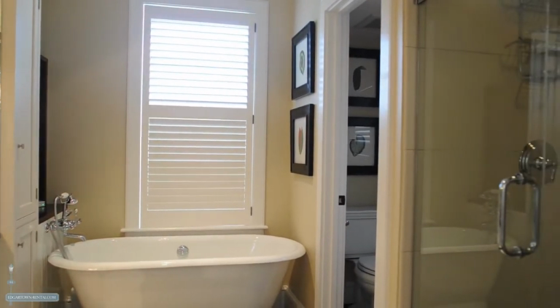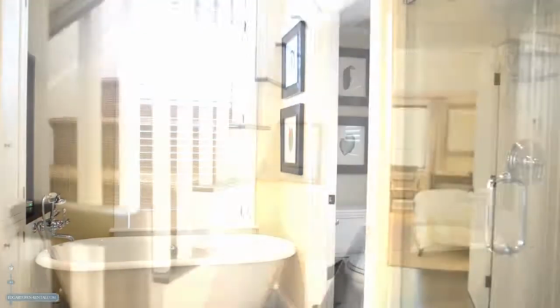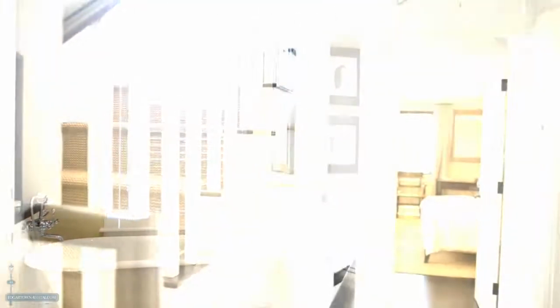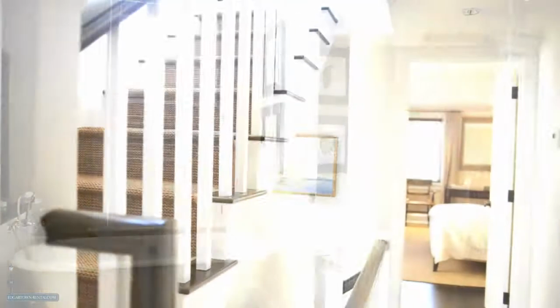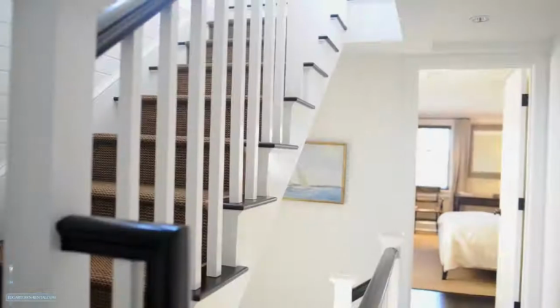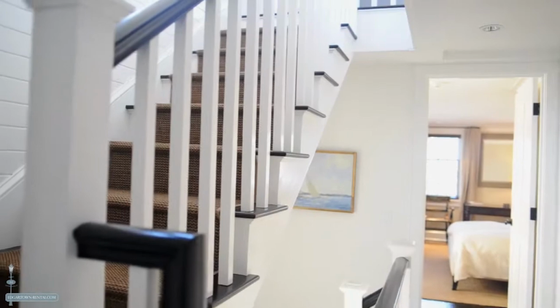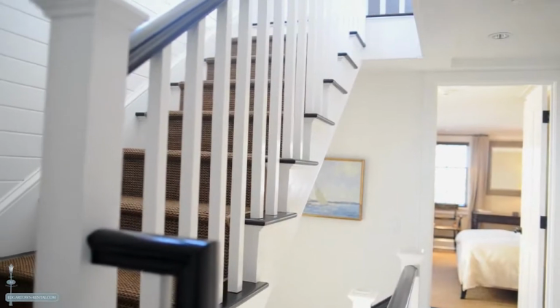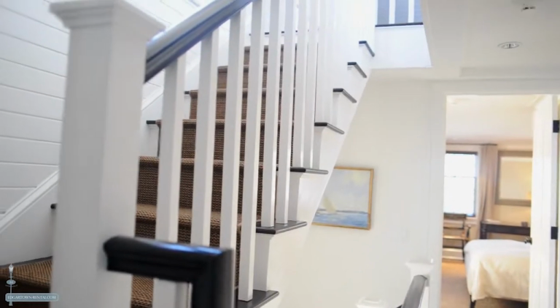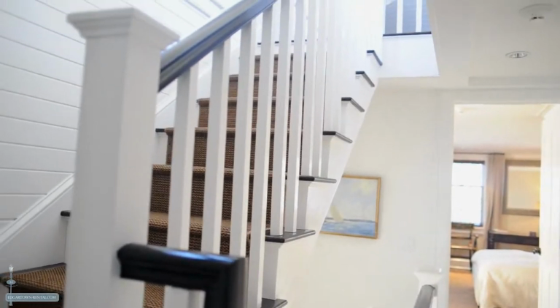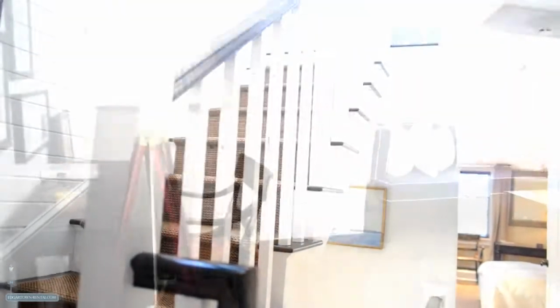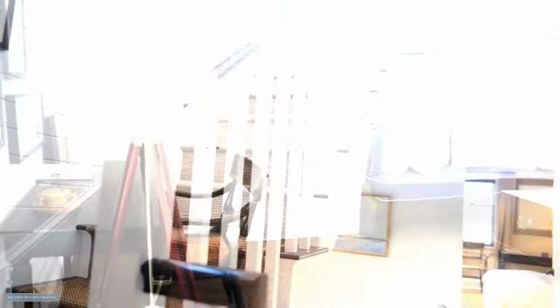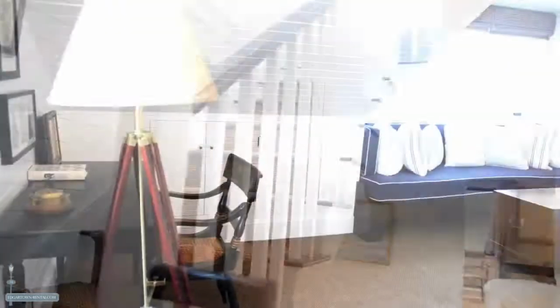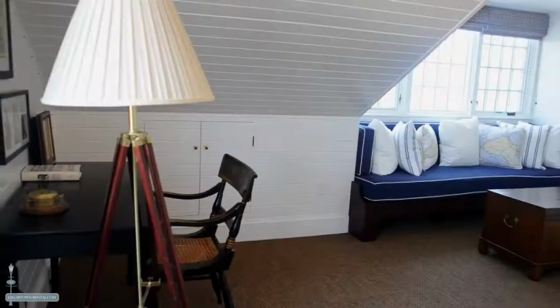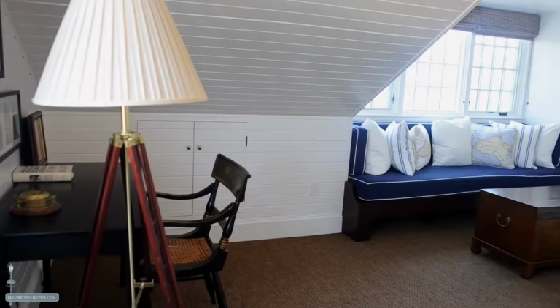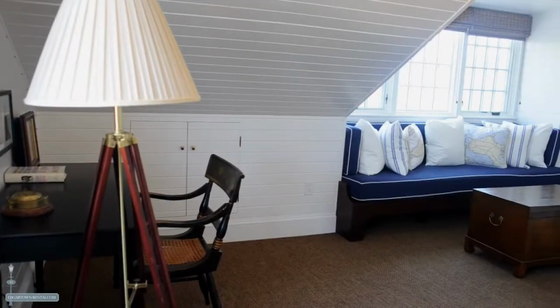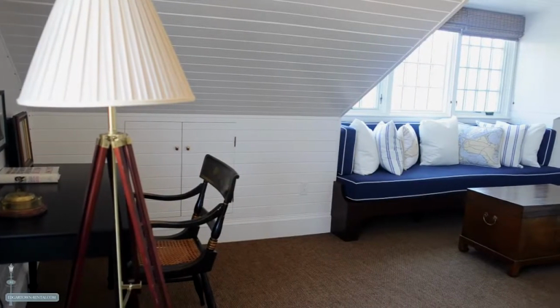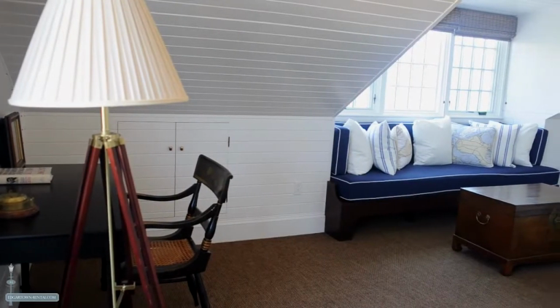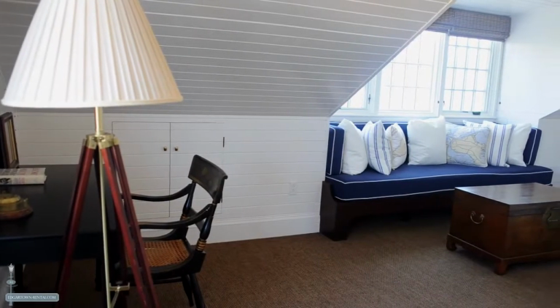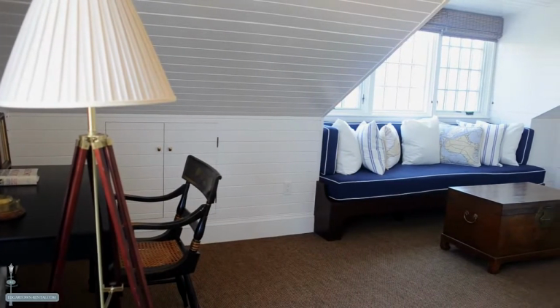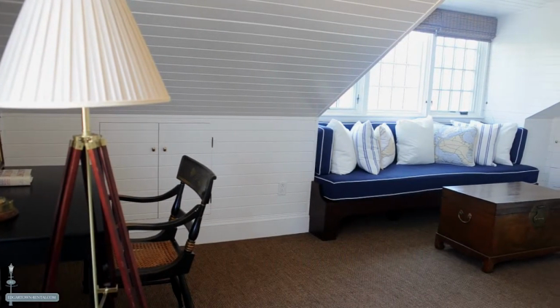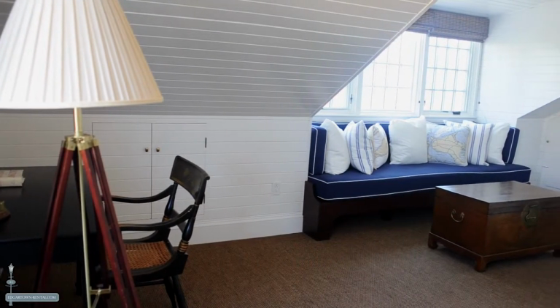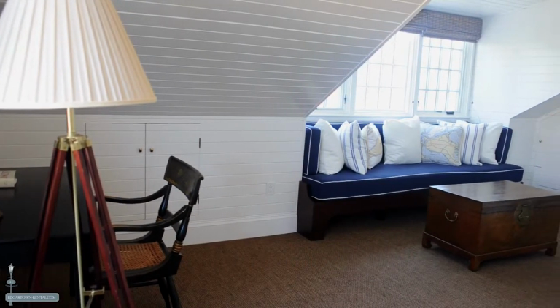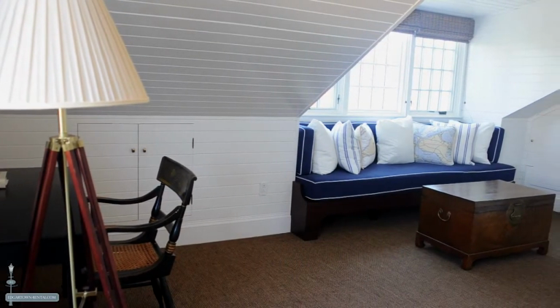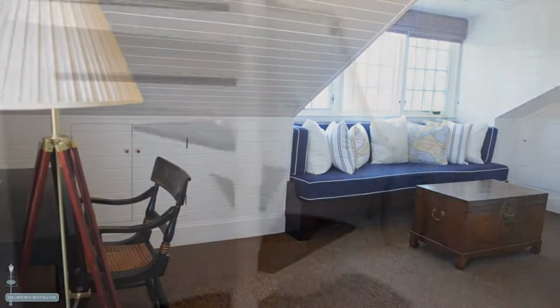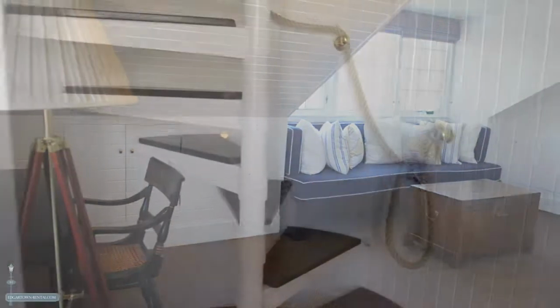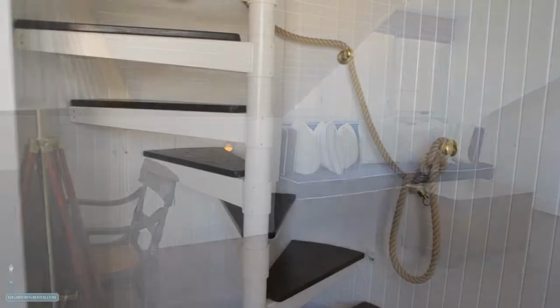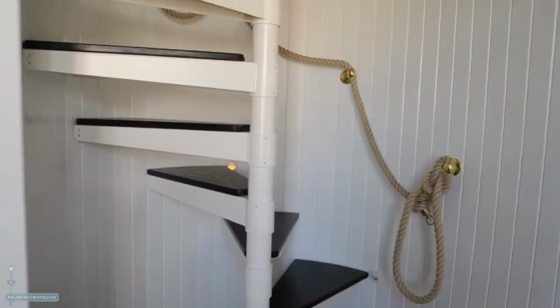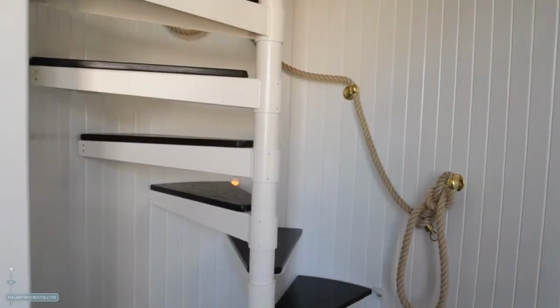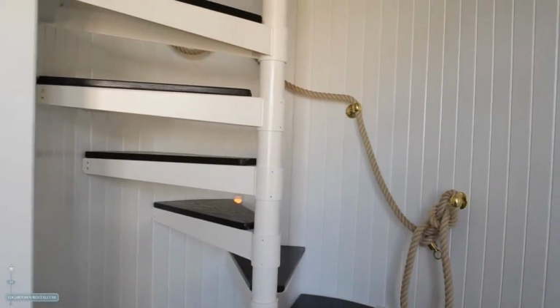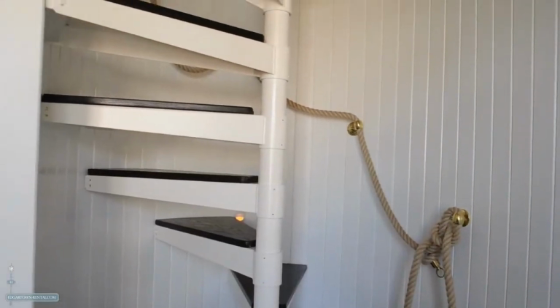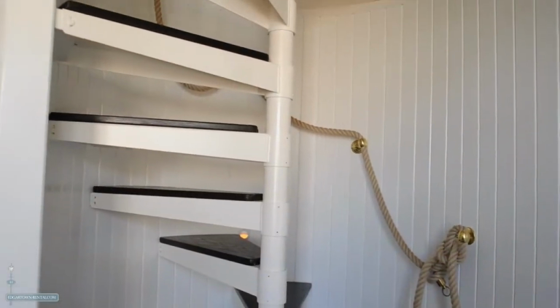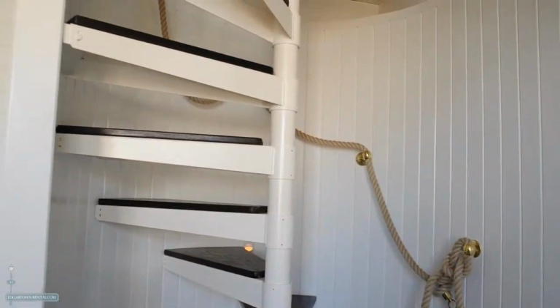The third floor chappie room and the rooftop widow's walk offer panoramic views of Edgar Town Harbor, Chappaquiddick, and the Atlantic Ocean.